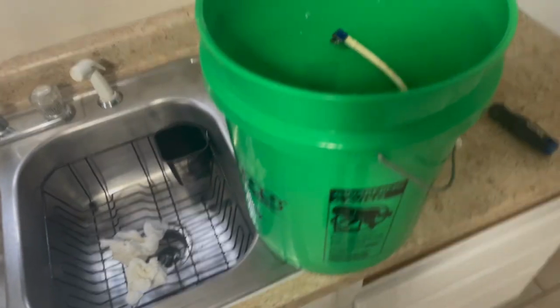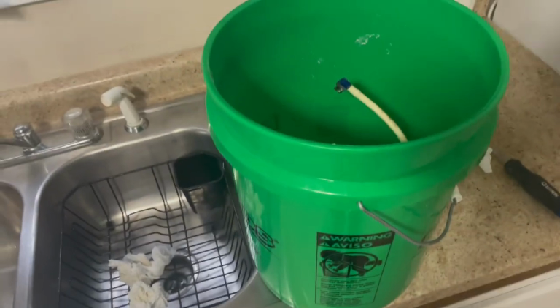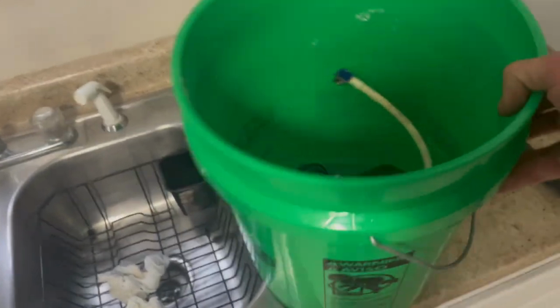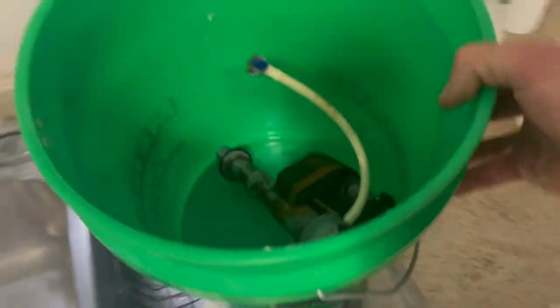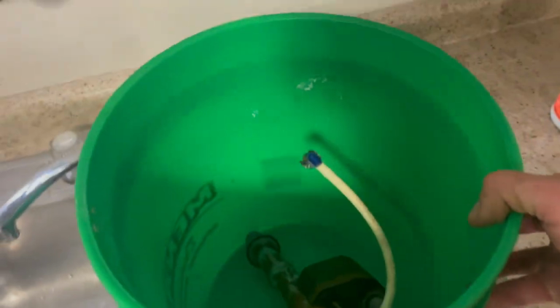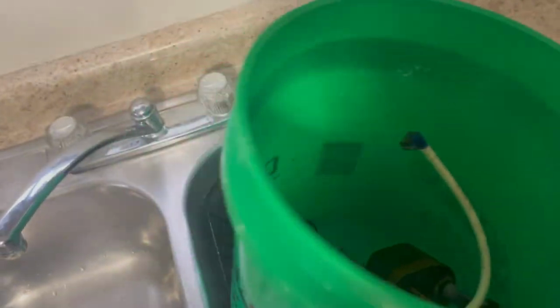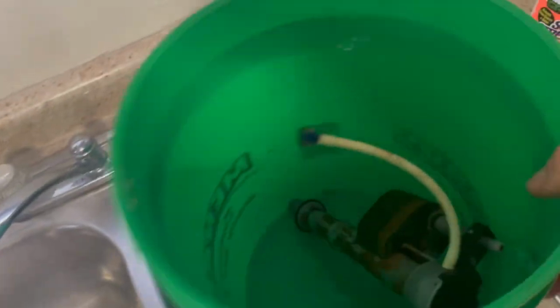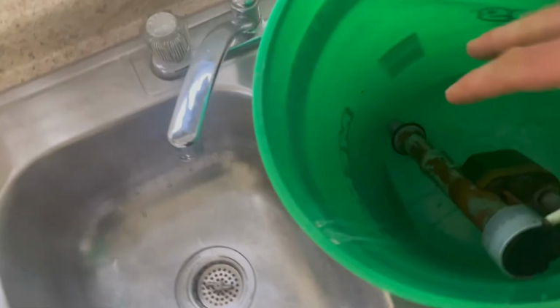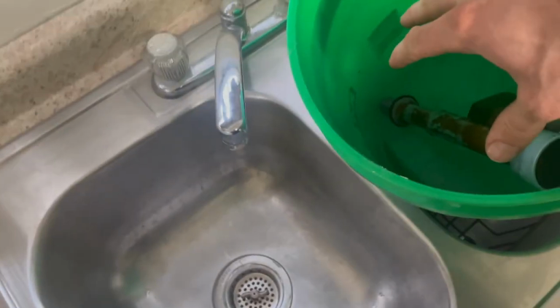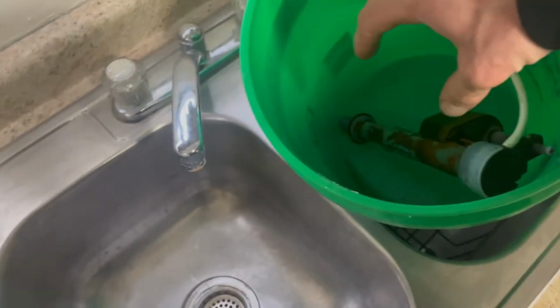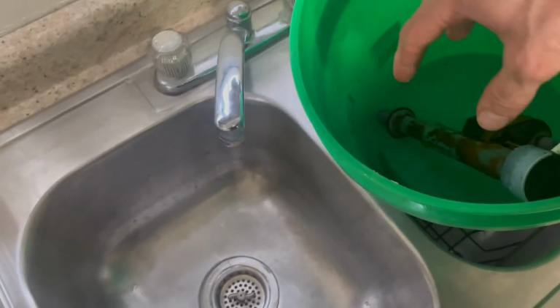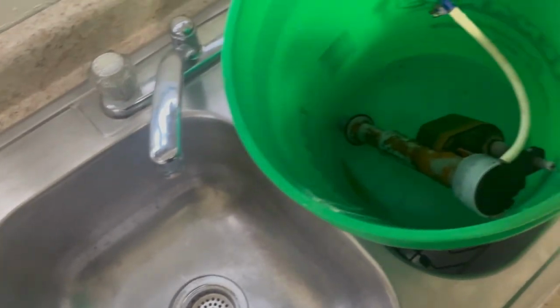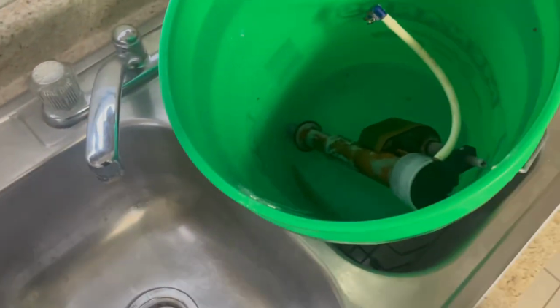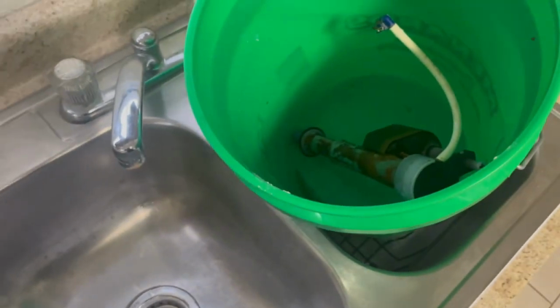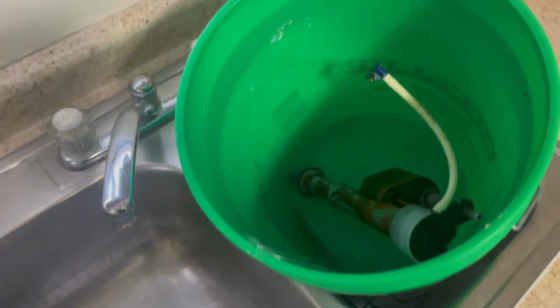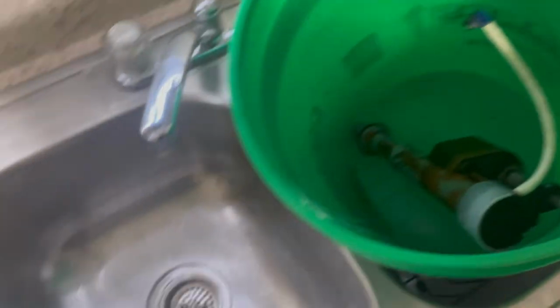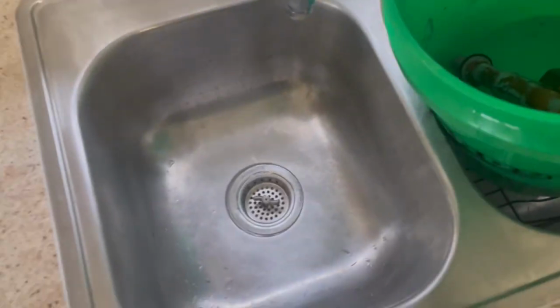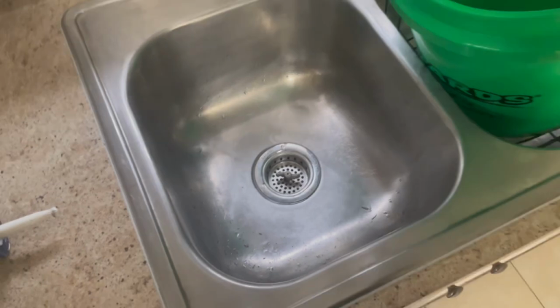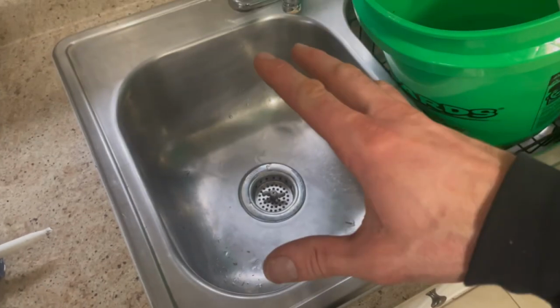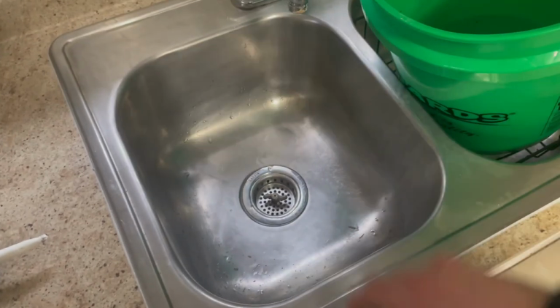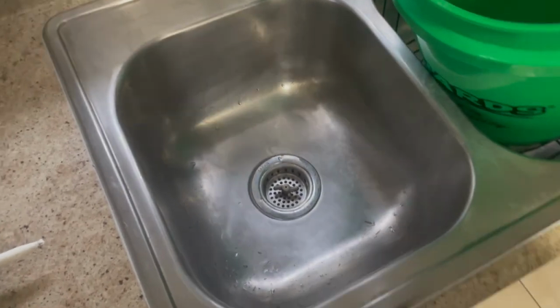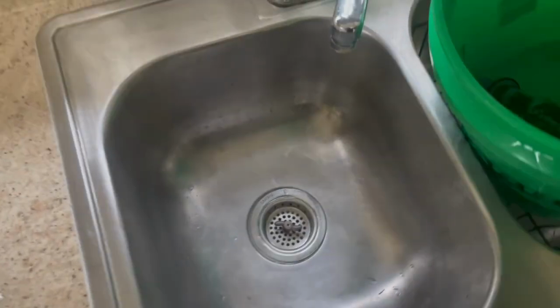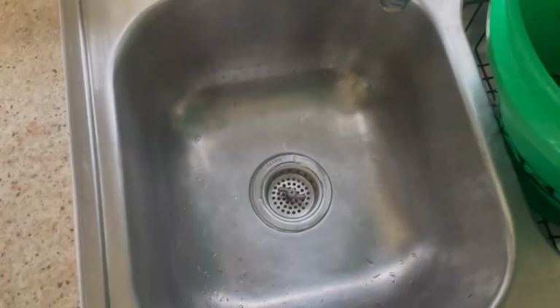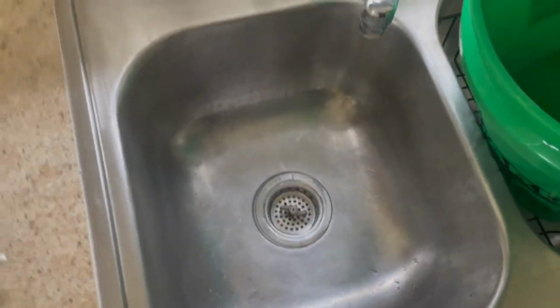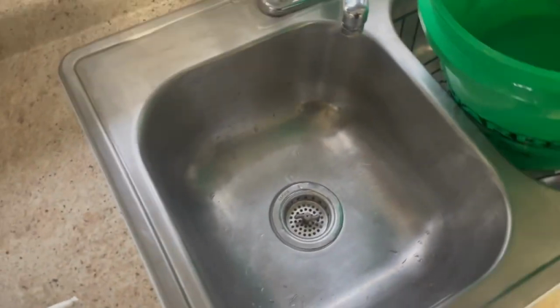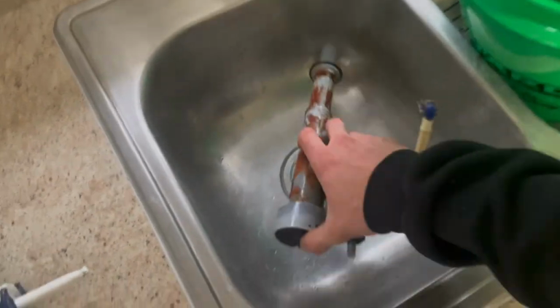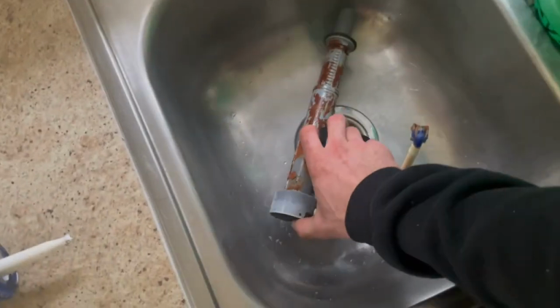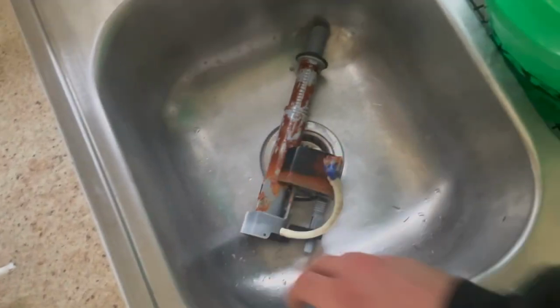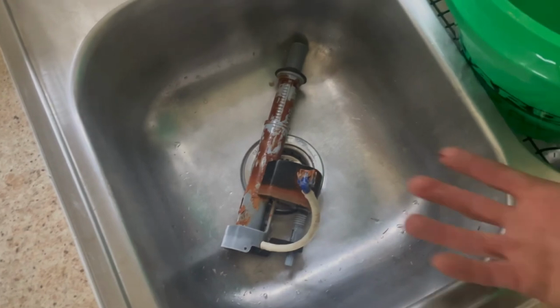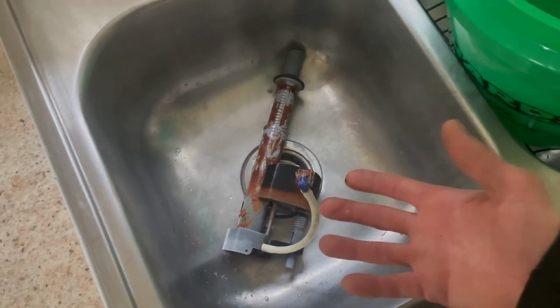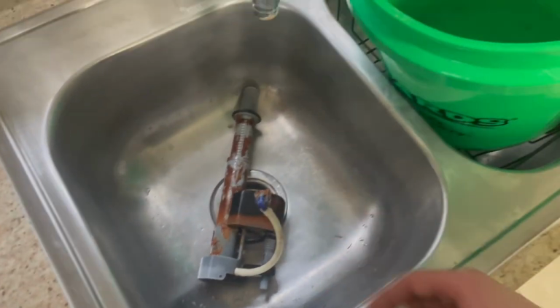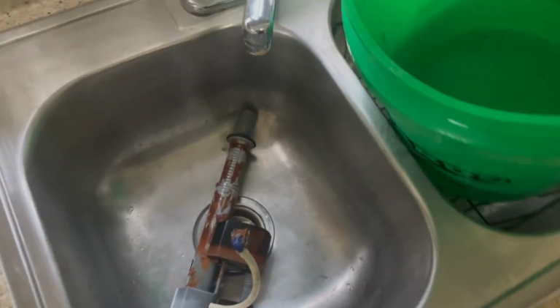This makes it super easy if you have a bucket, because you don't have Iron Out and dirty water all over your floor while you're carrying it somewhere. But here I have a kitchen sink that I'm going to place my toilet valve in.